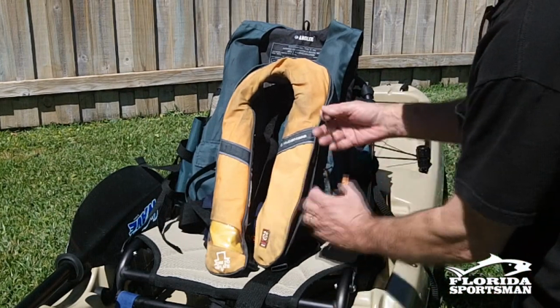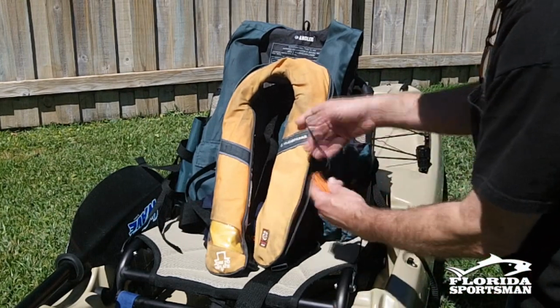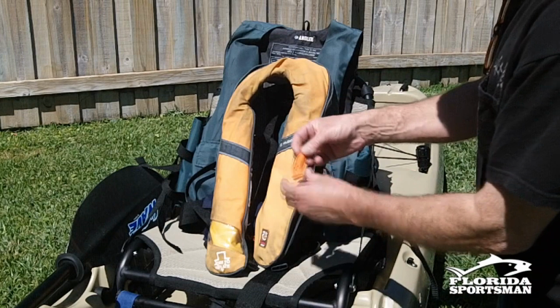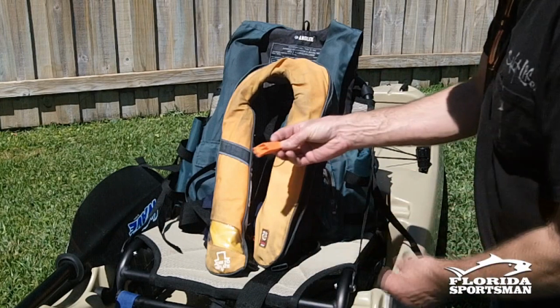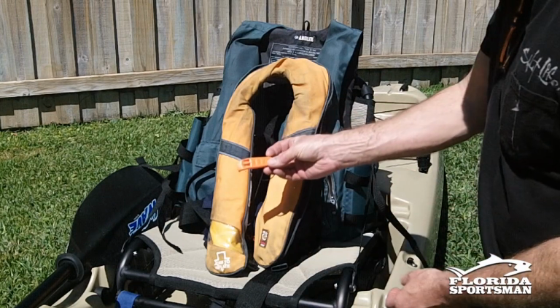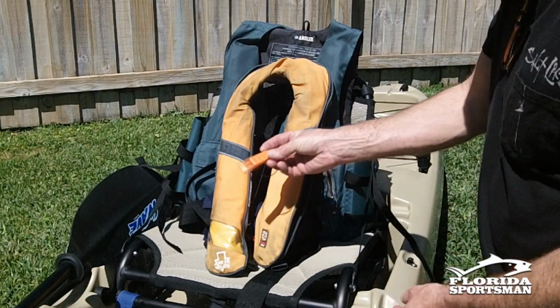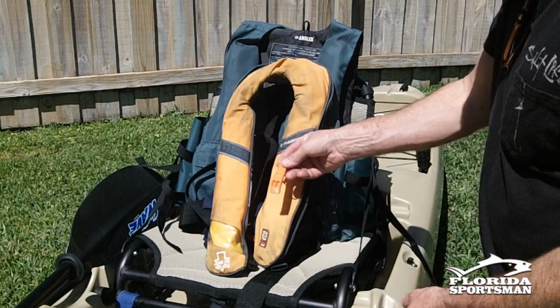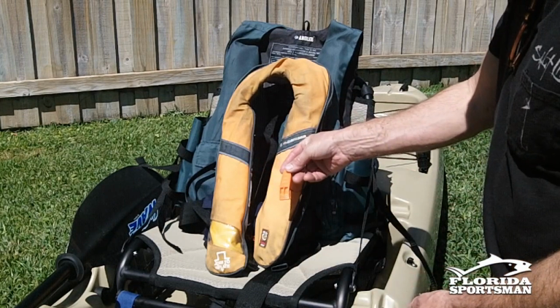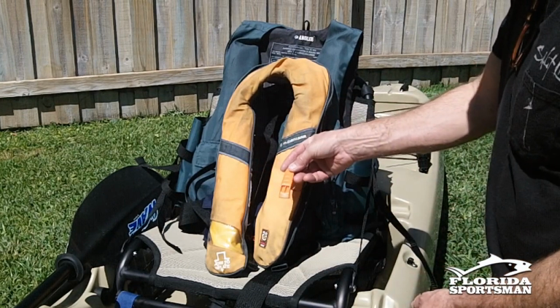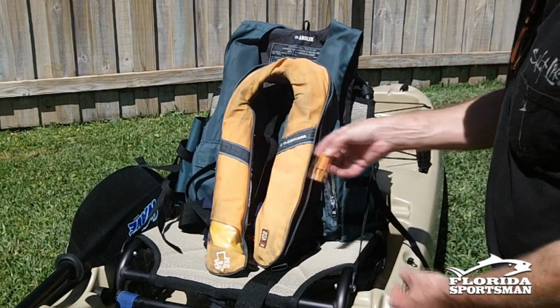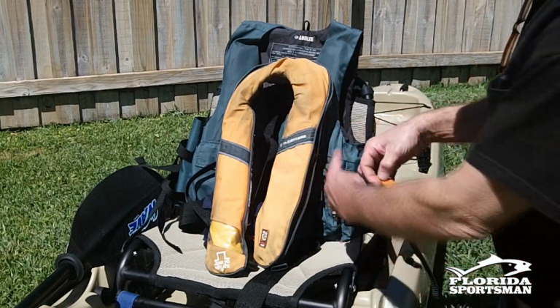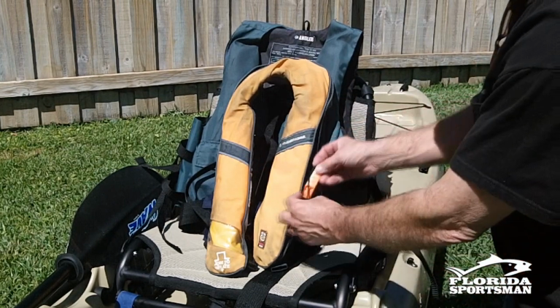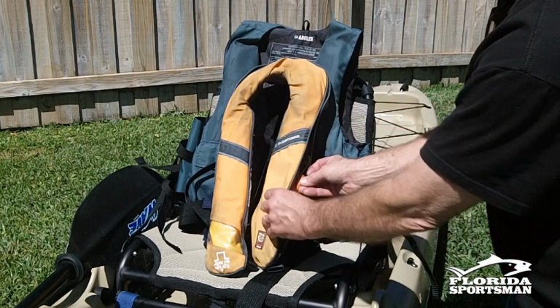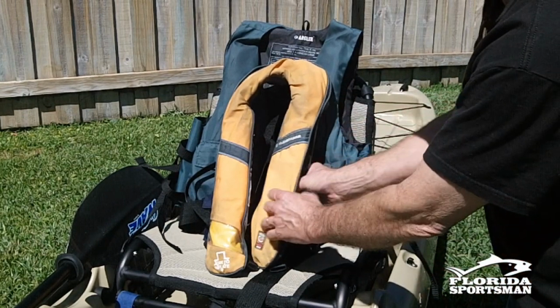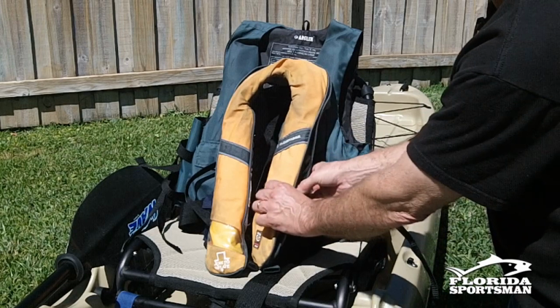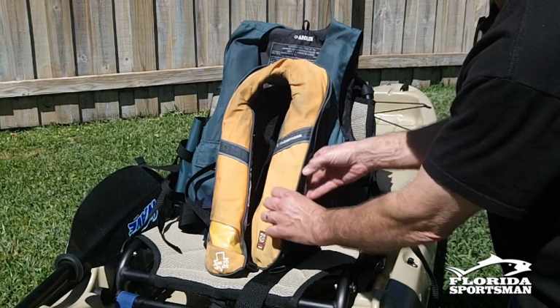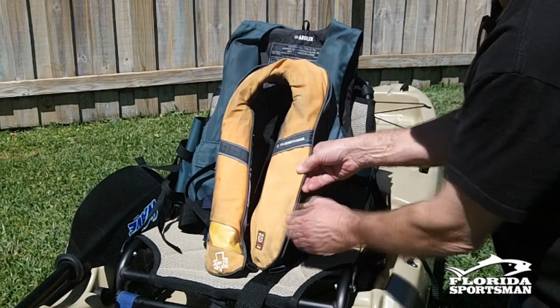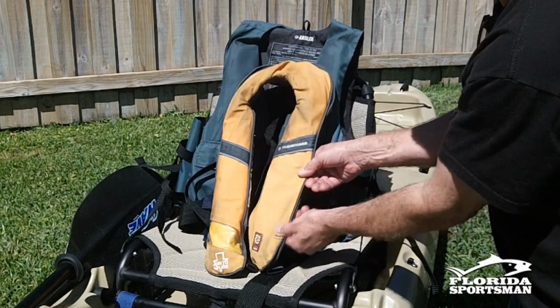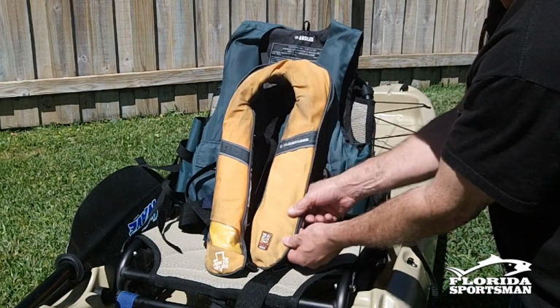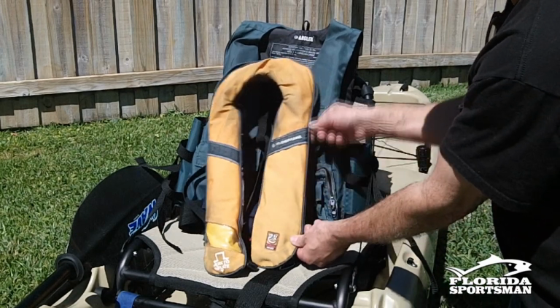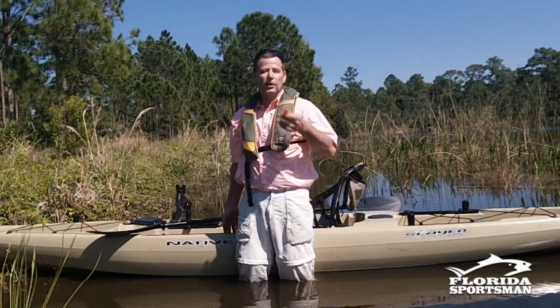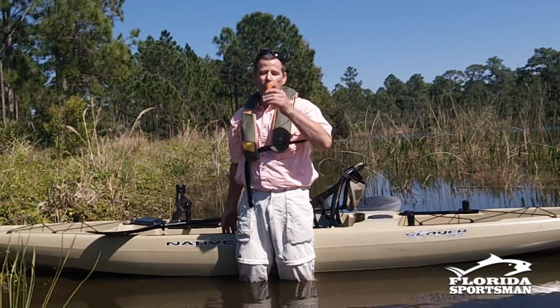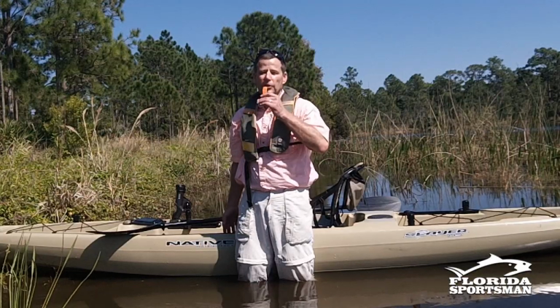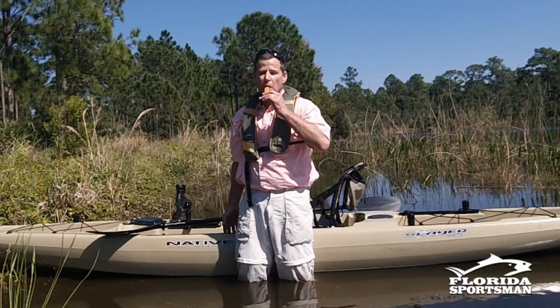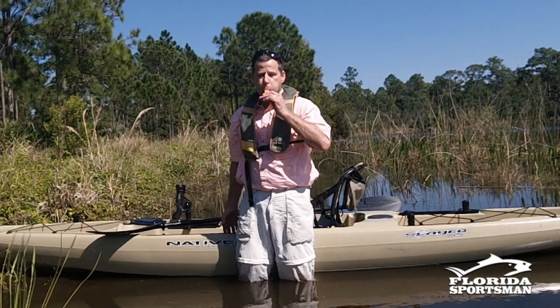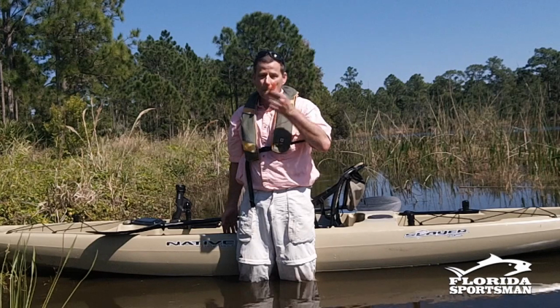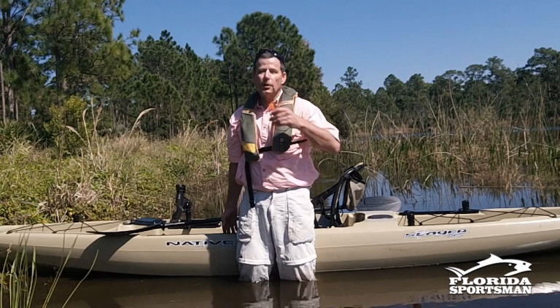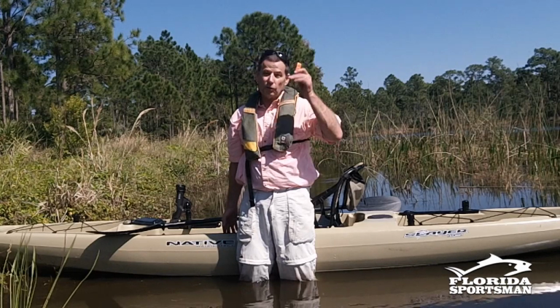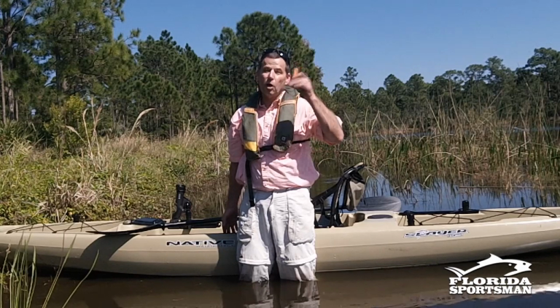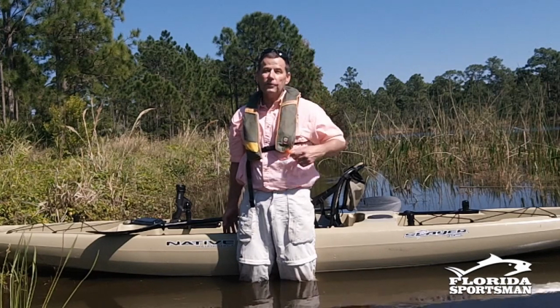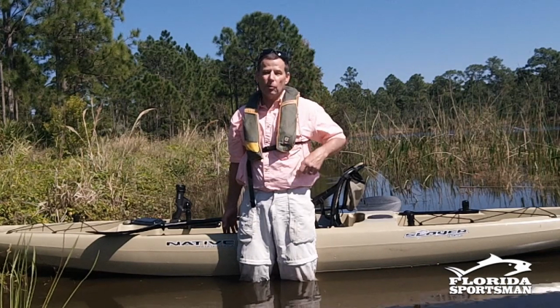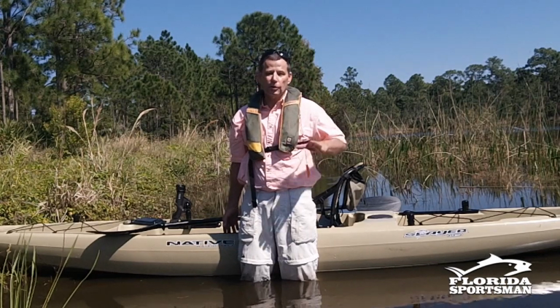Also, make sure you have a whistle. If you're out there, especially if you're new to this, and you get in trouble and your buddy is 50 yards into the wind and you yell, chances are he can't hear you. But if you blow on this, it goes a long way. They will hear you.